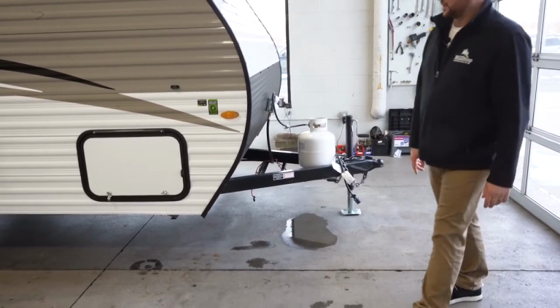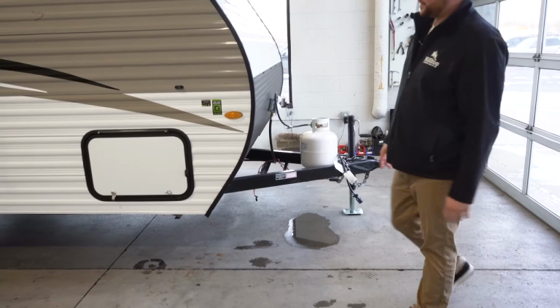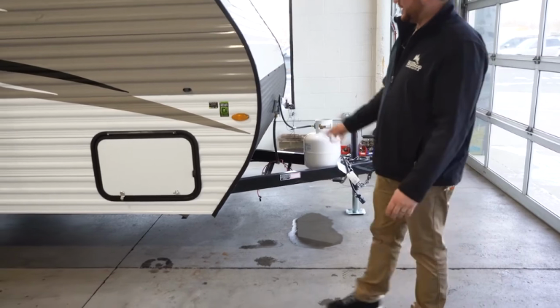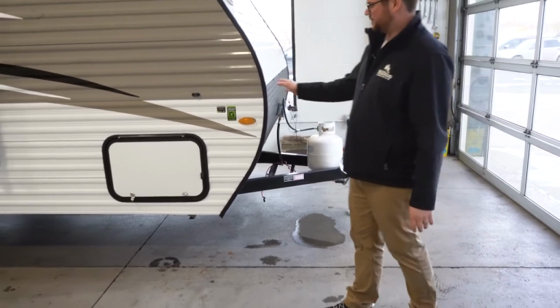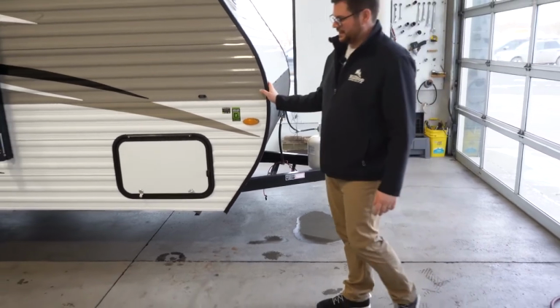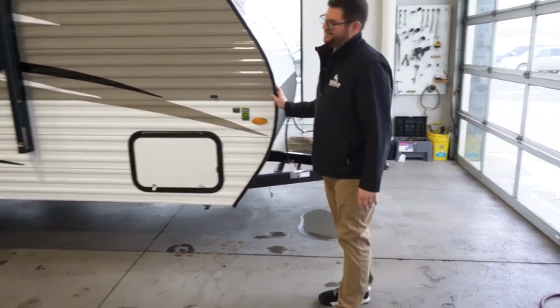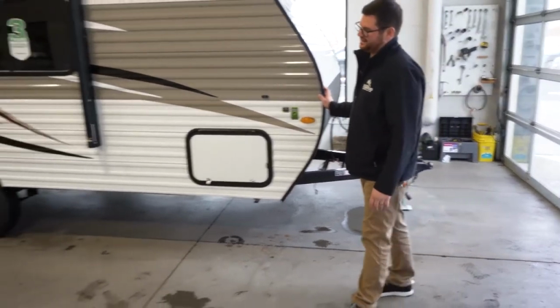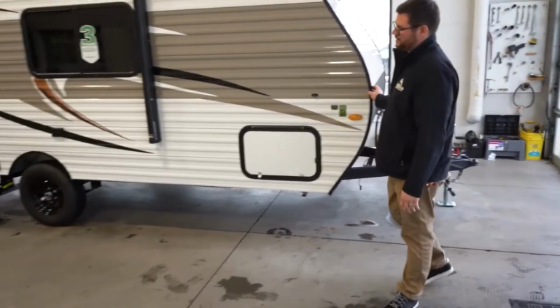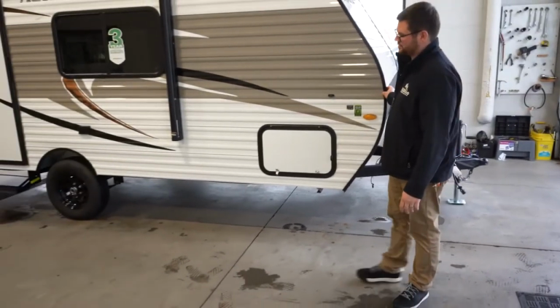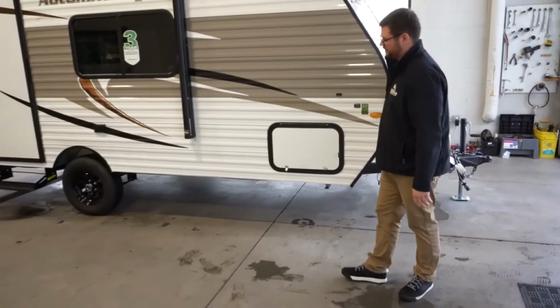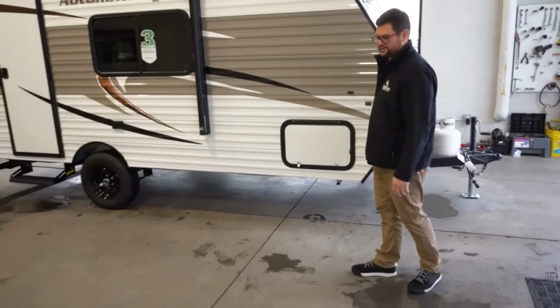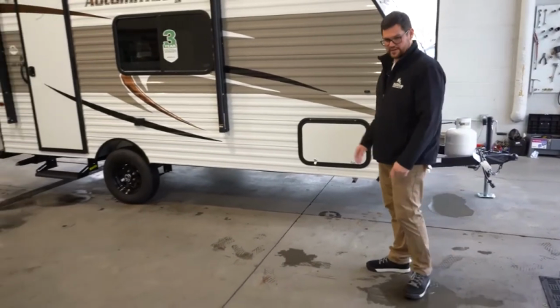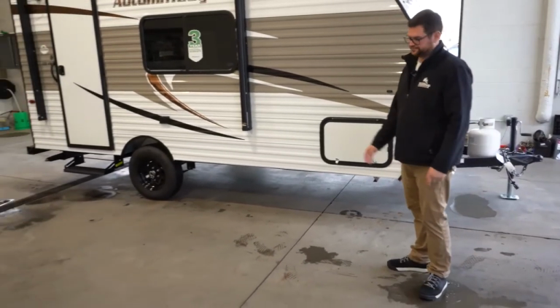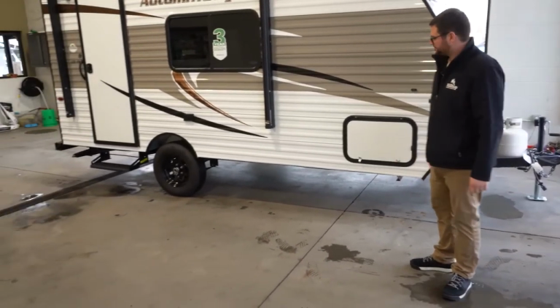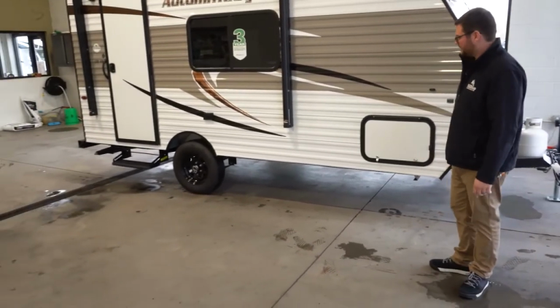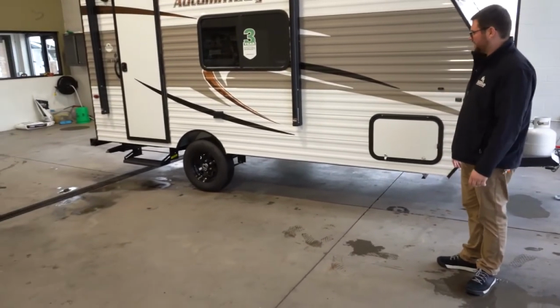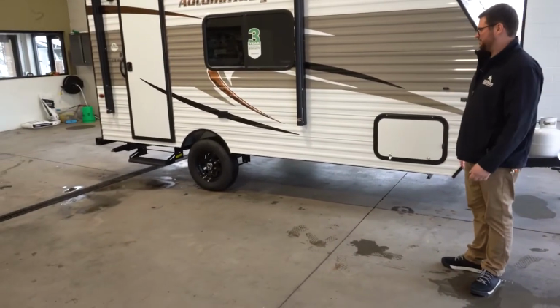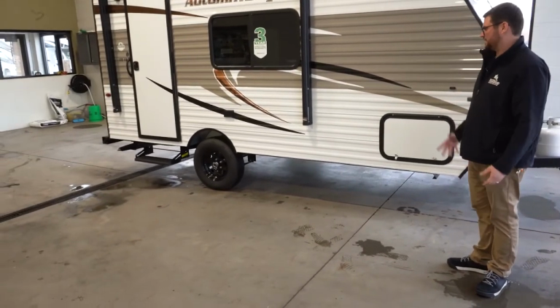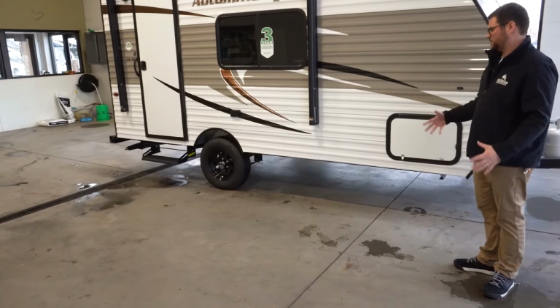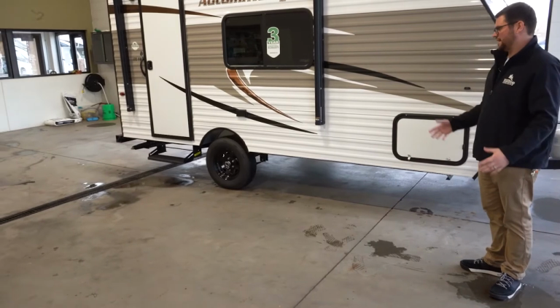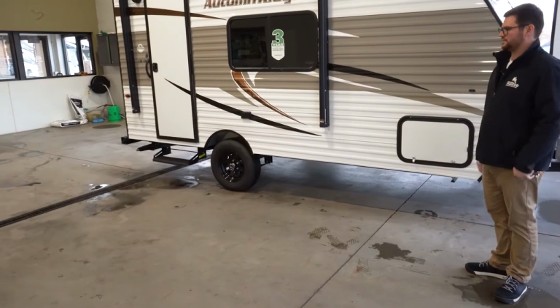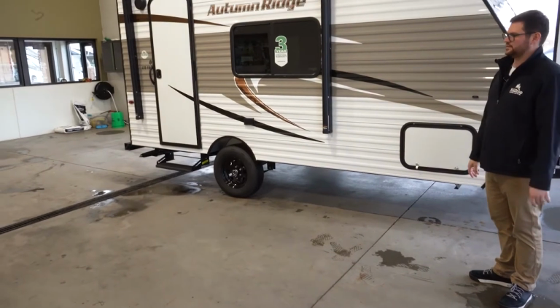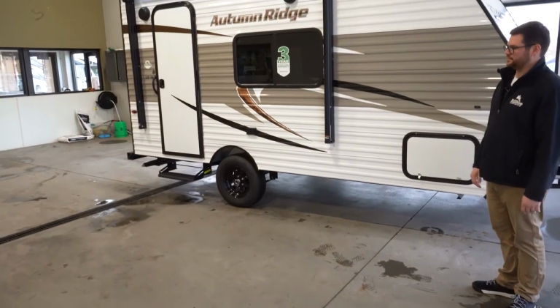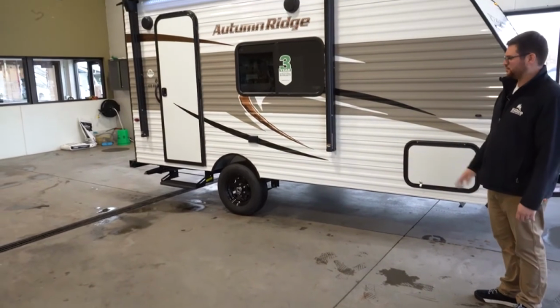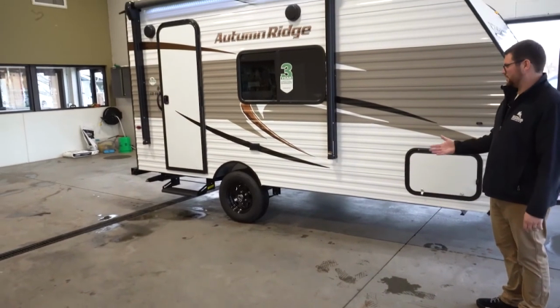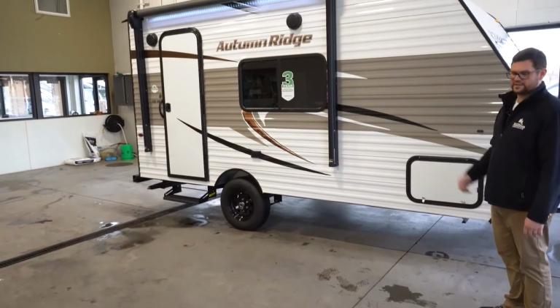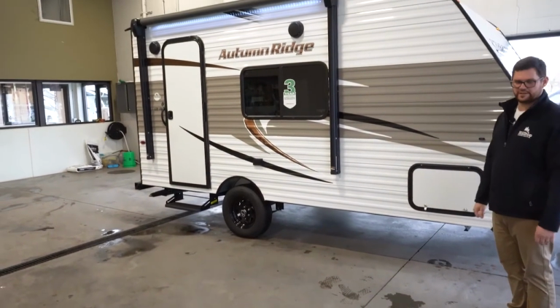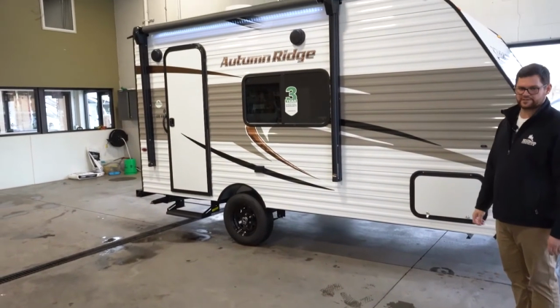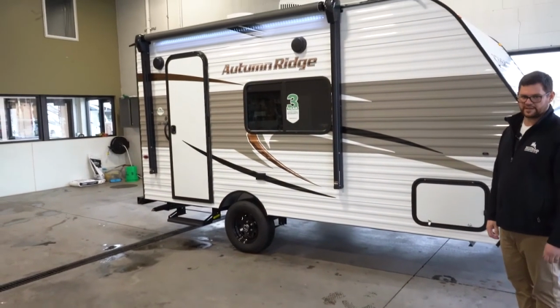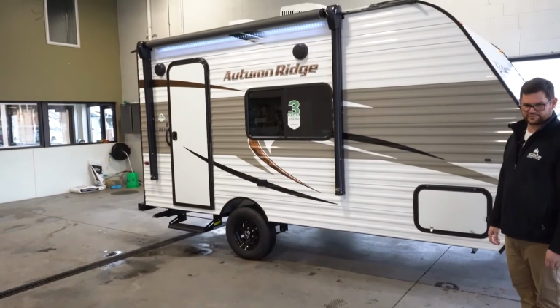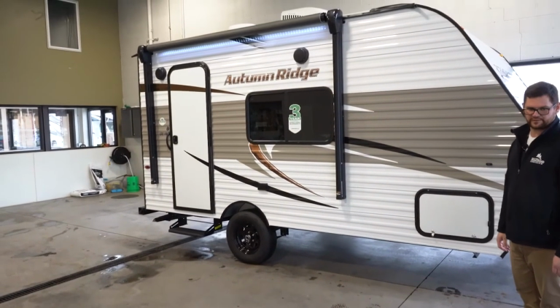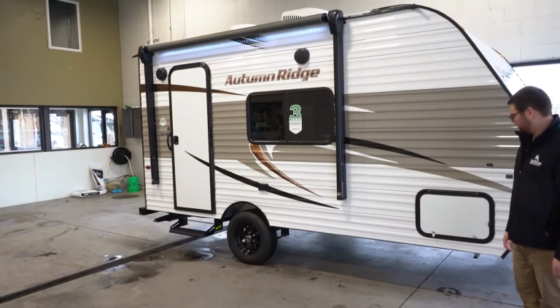This is eight feet wide and 81 inches tall interior height, so it is bigger and wider than you would normally see in a single axle trailer.